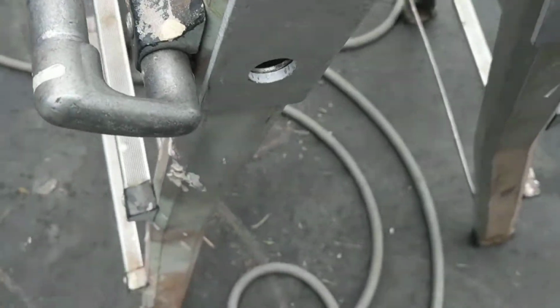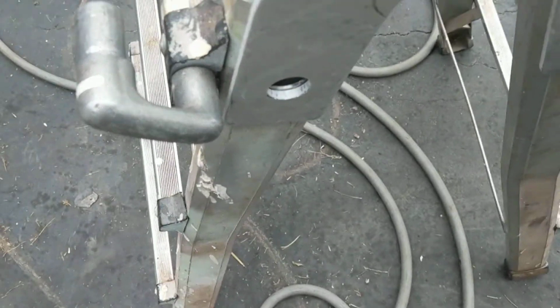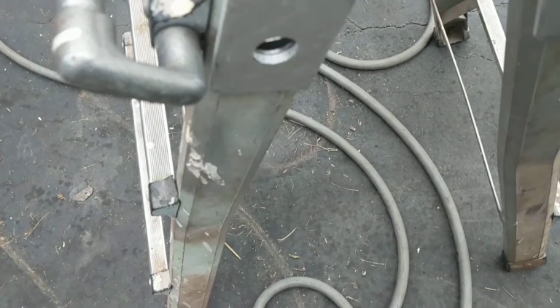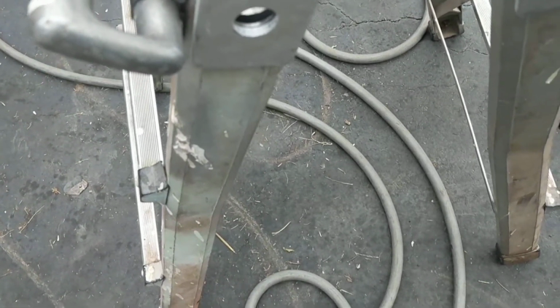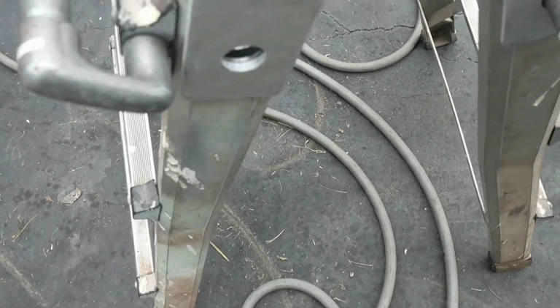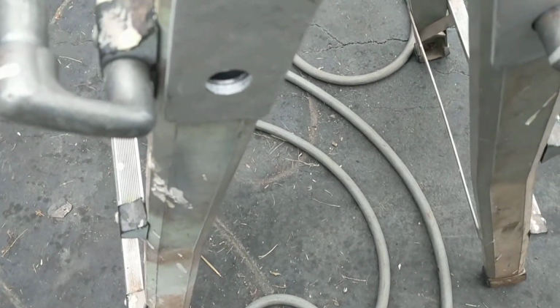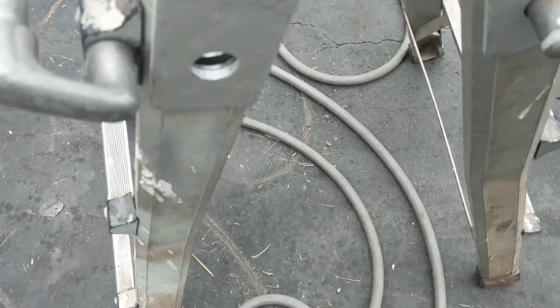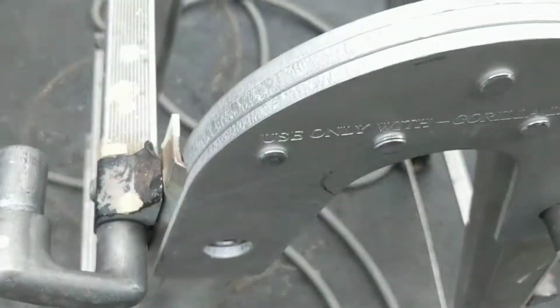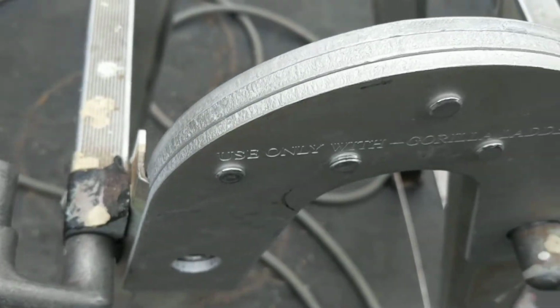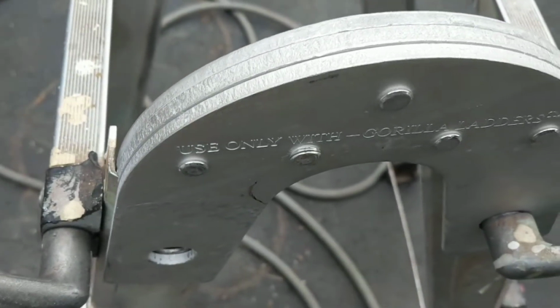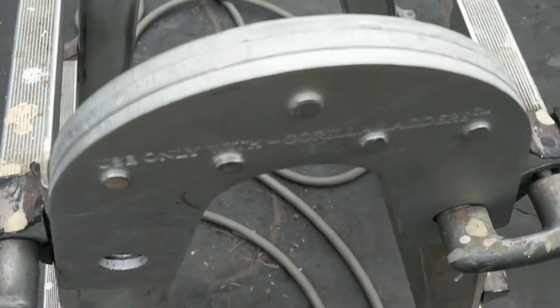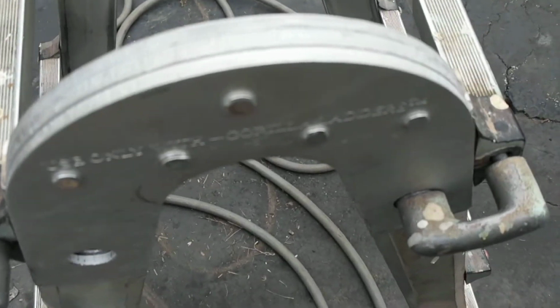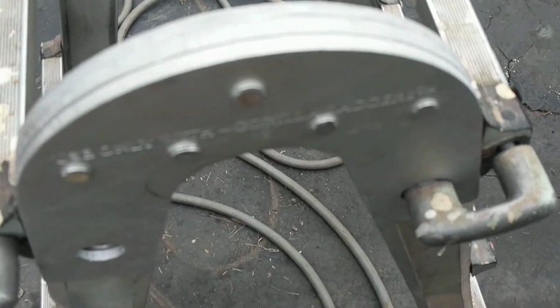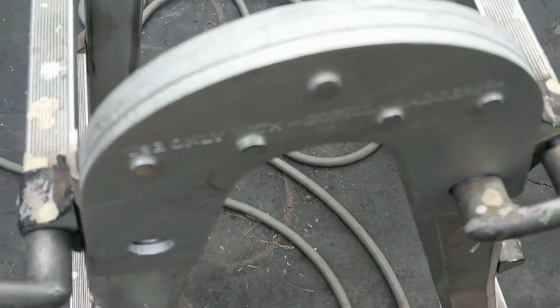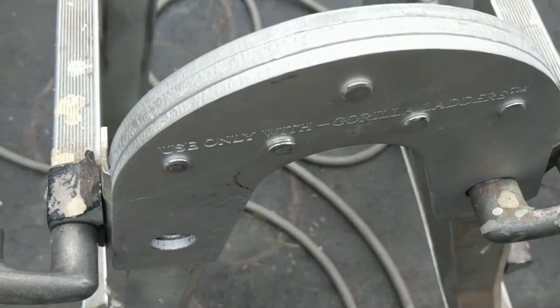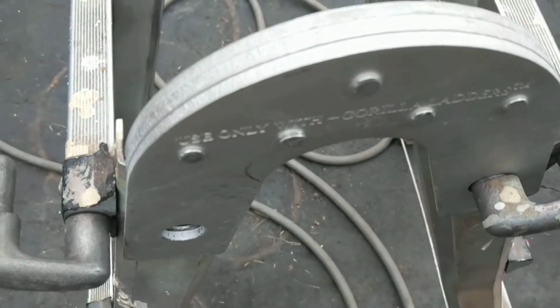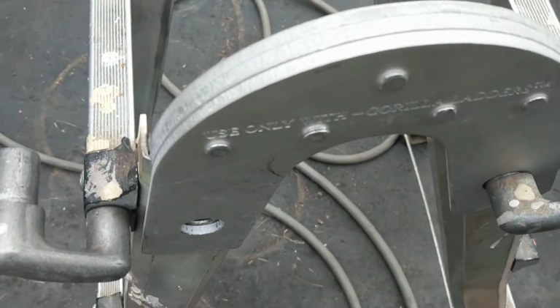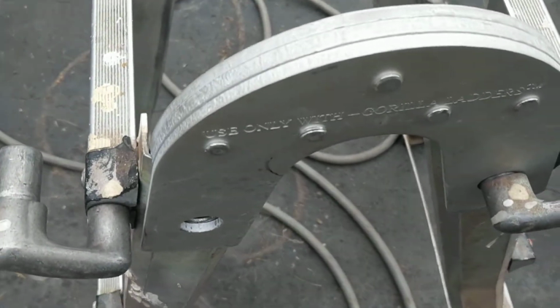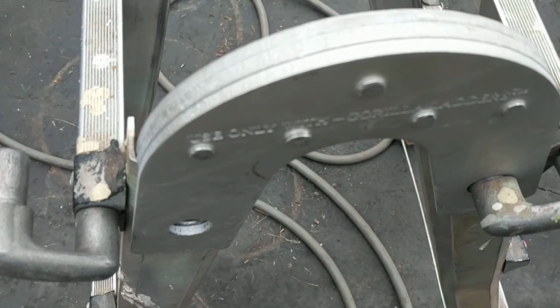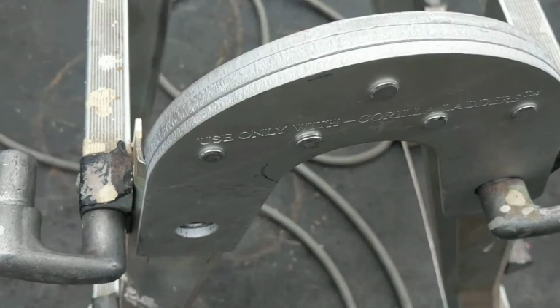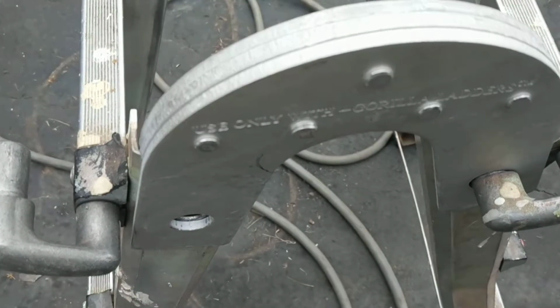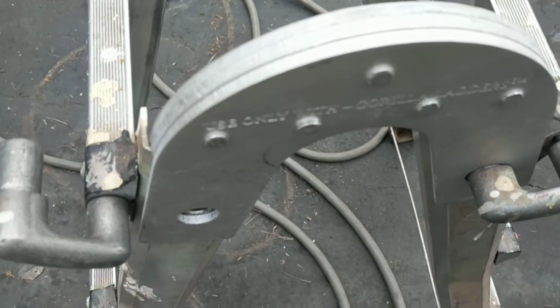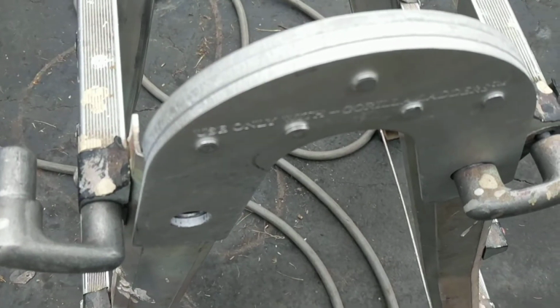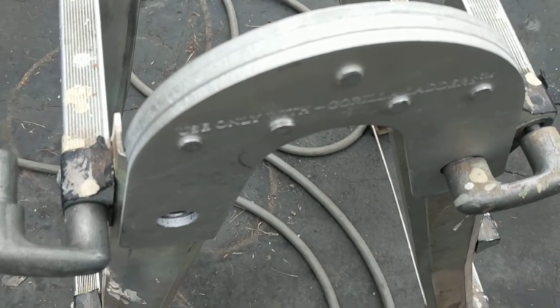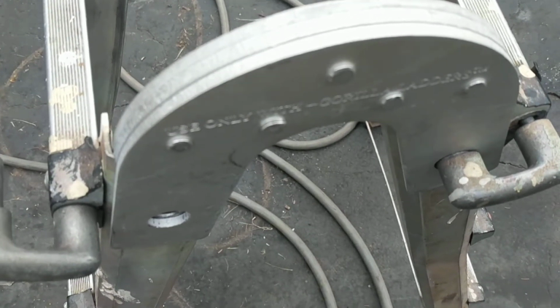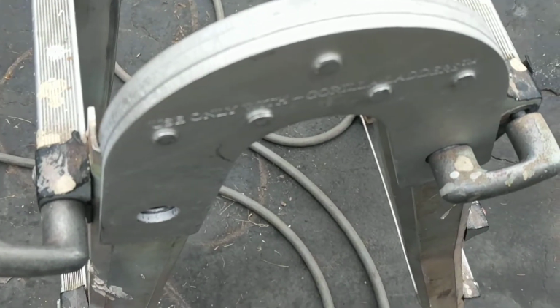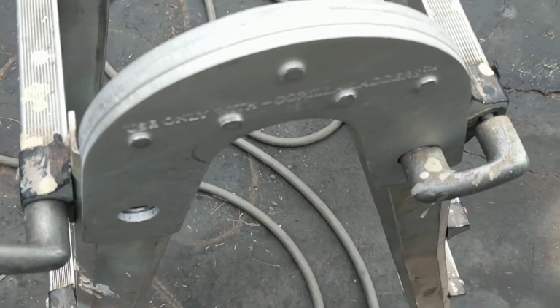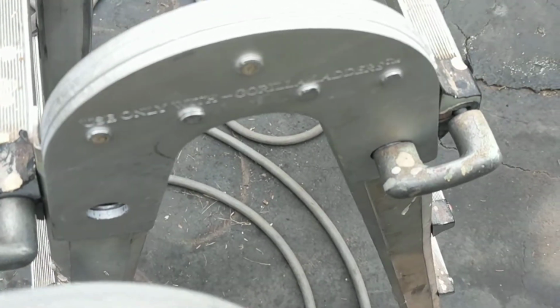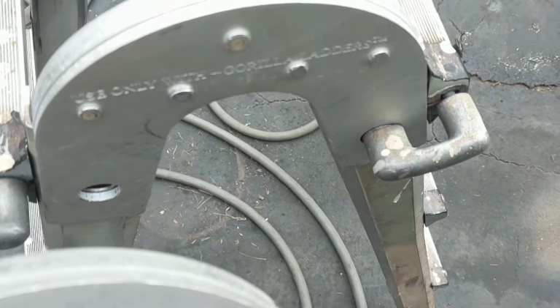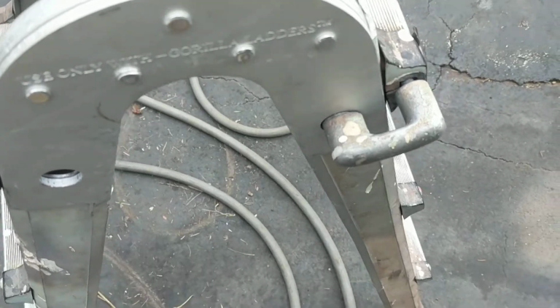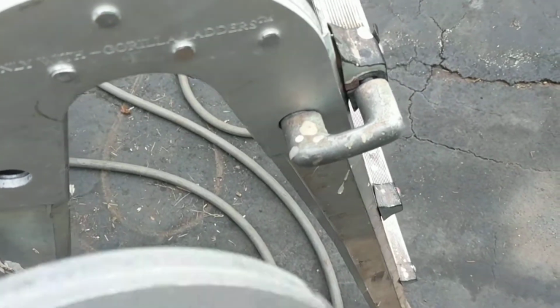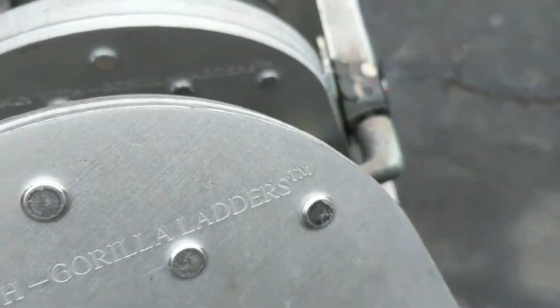I need to set up a scaffold system with my Gorilla Ladder, put these brackets on, and the freaking instructions — I haven't worked this thing for, I don't know, 15 years, putting scaffolds on it. Never use the scaffold. Use the hell out of a ladder and never use the scaffold.